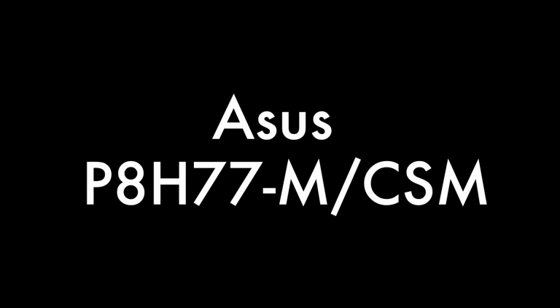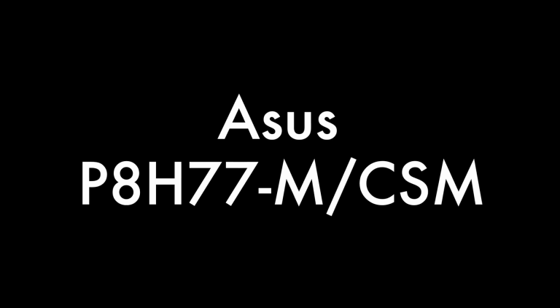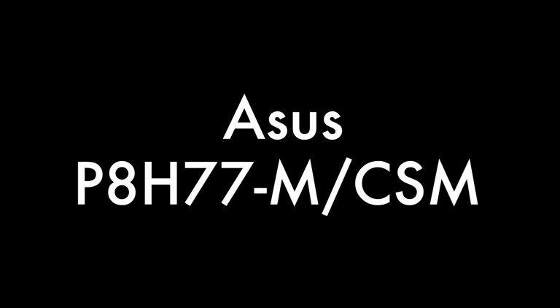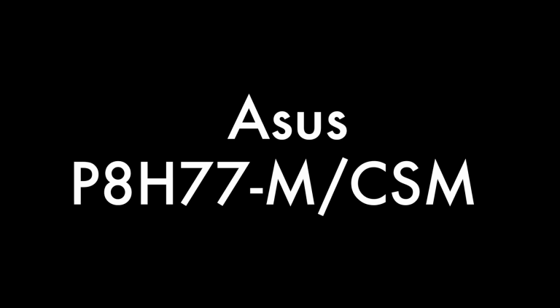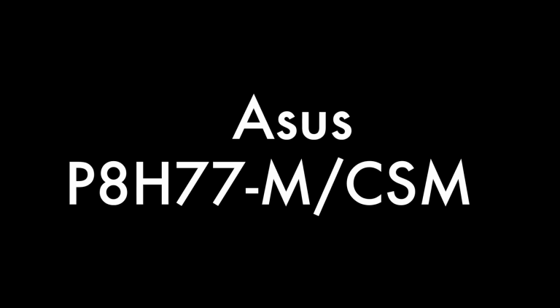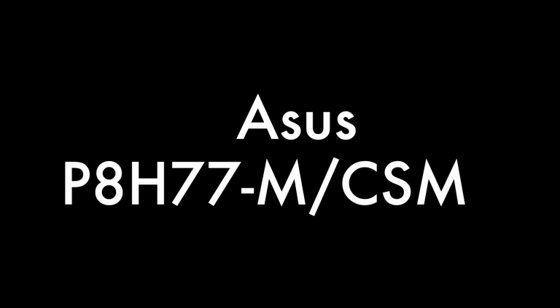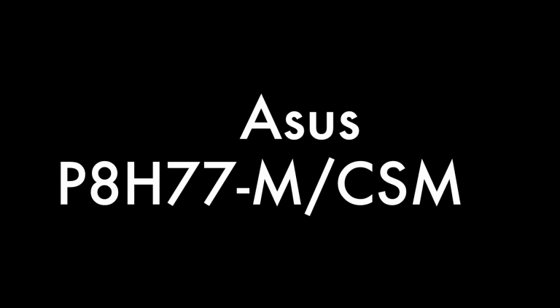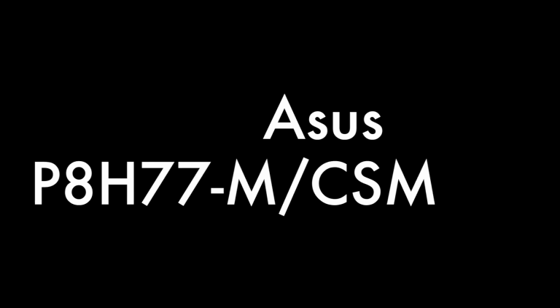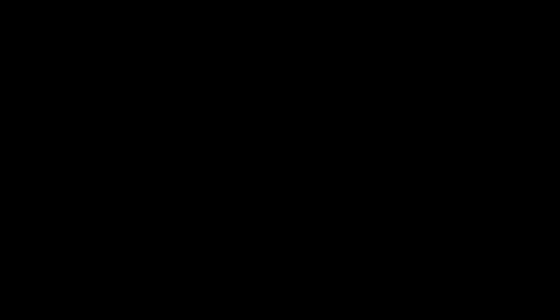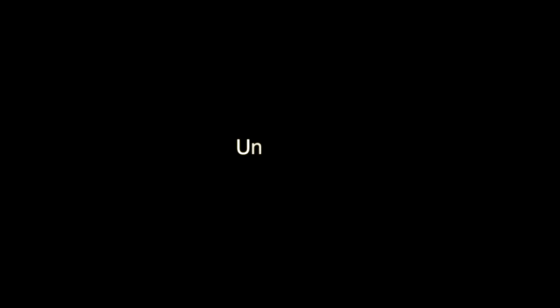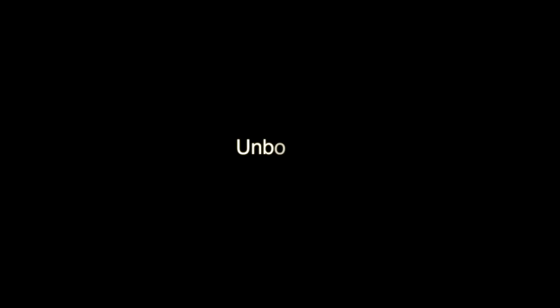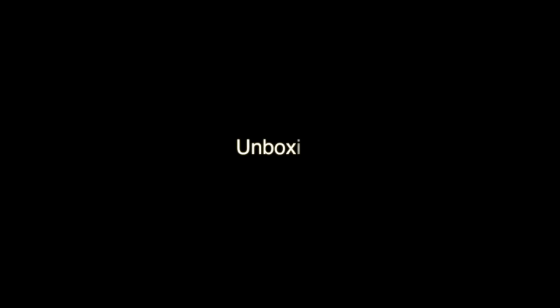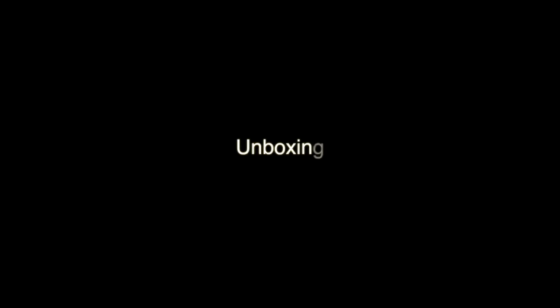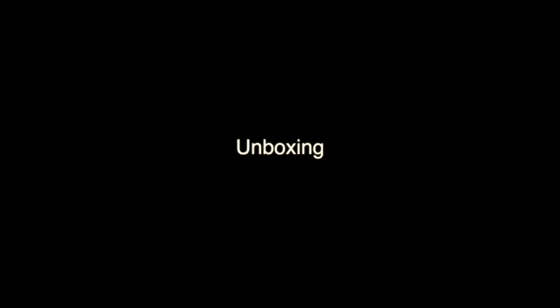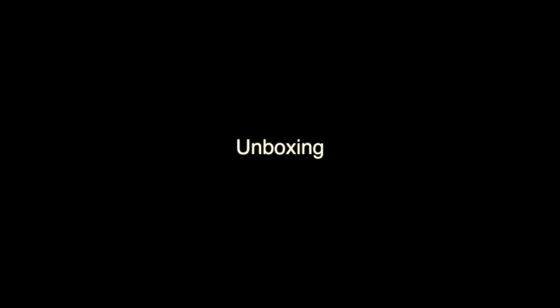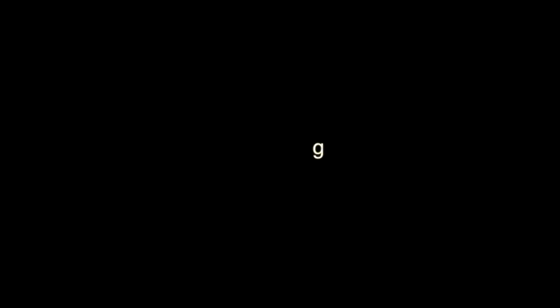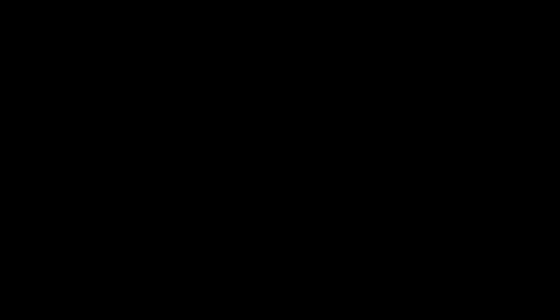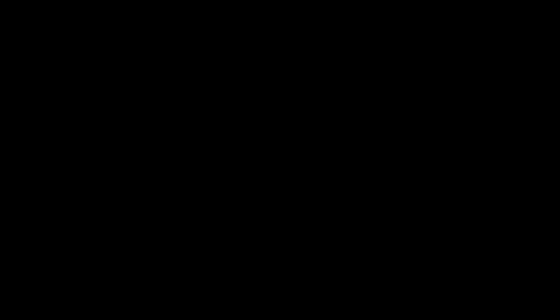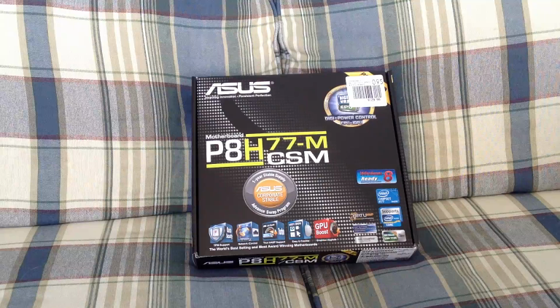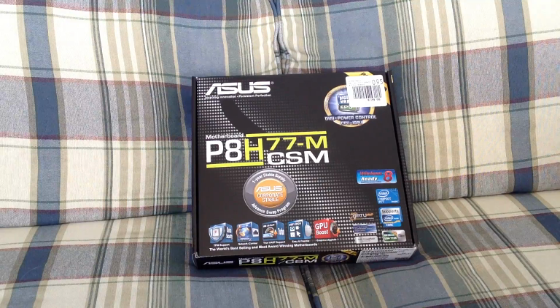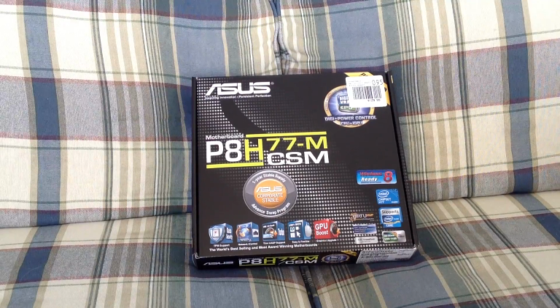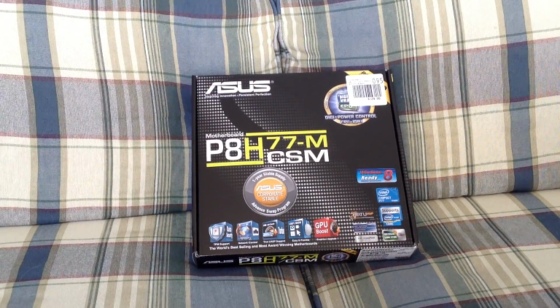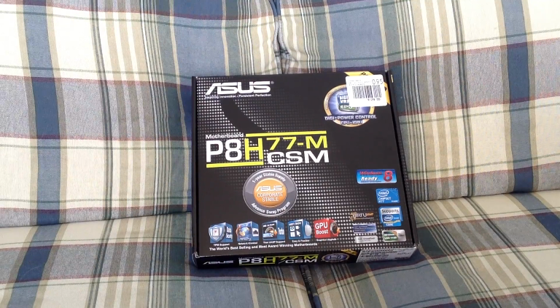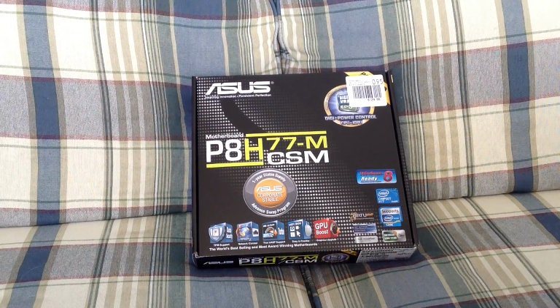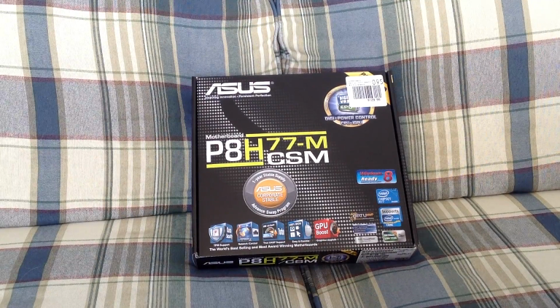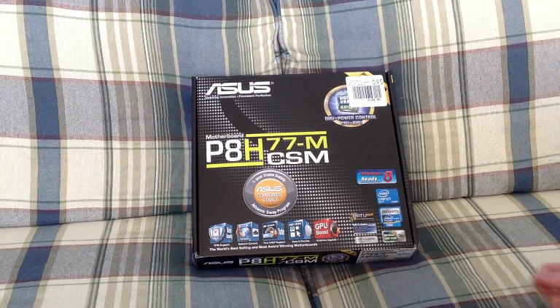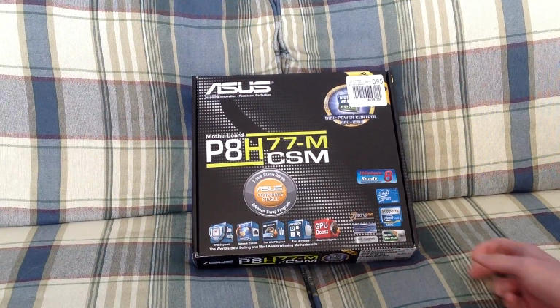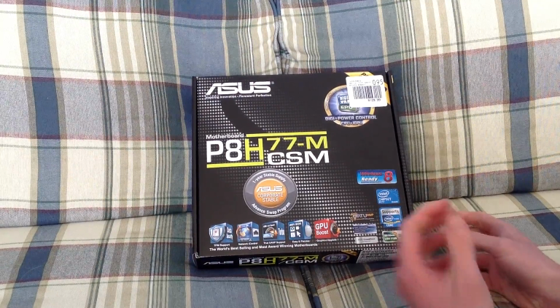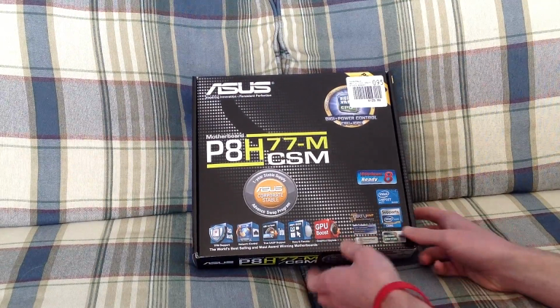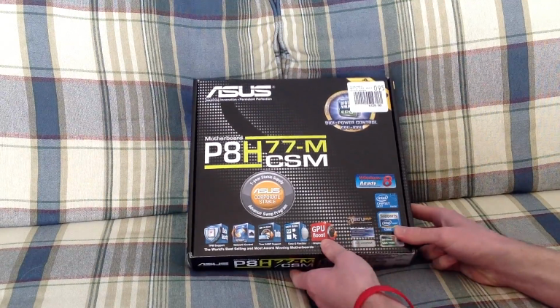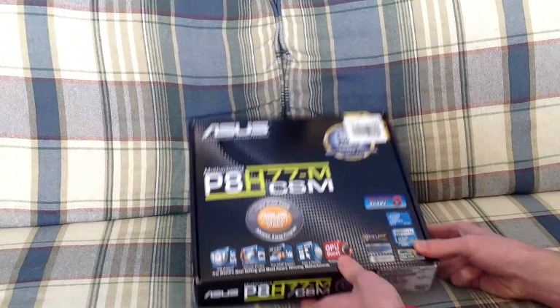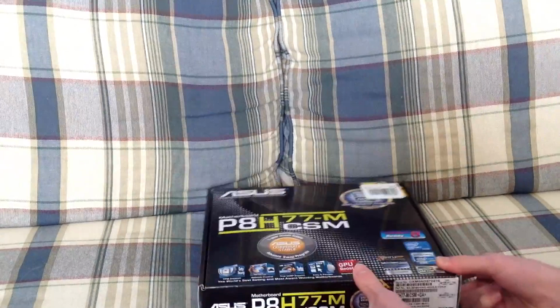Alright, this is Macintosh here, and in this video we're going to be unboxing this motherboard — the Asus P8 H77M CSM.